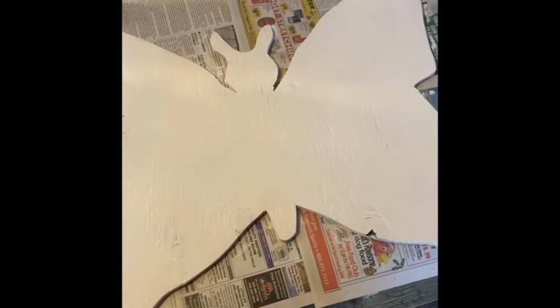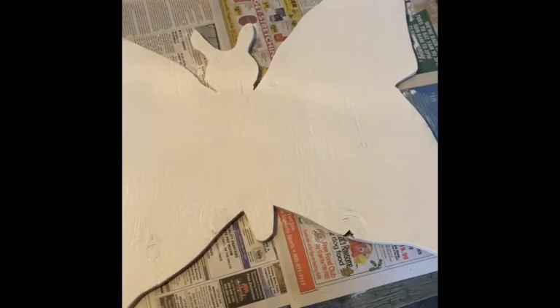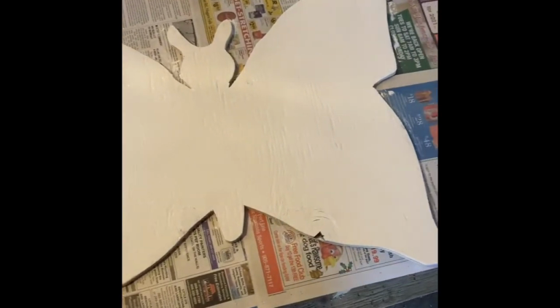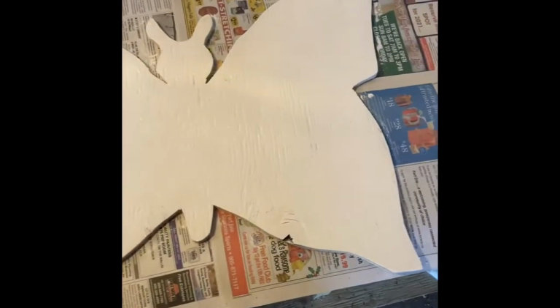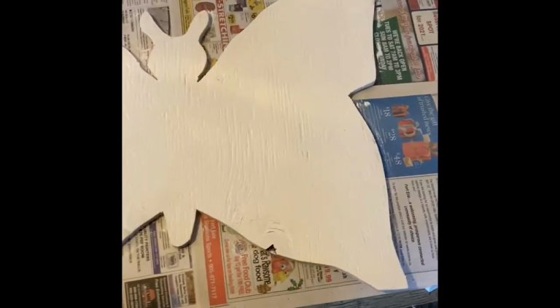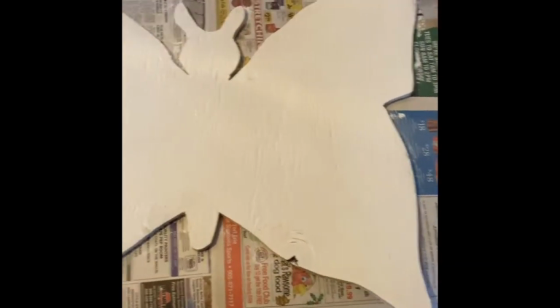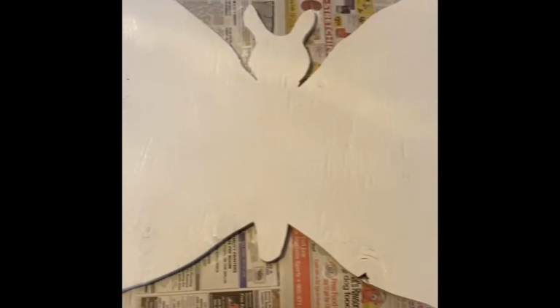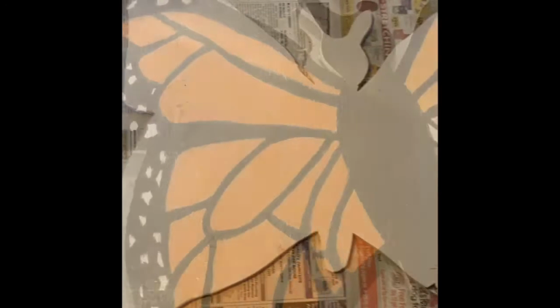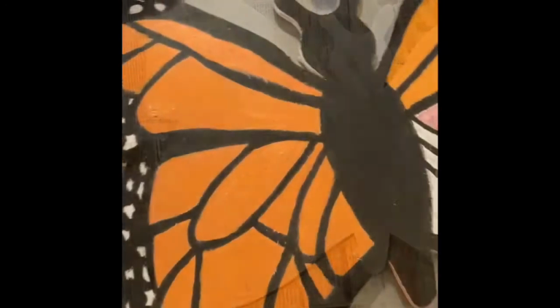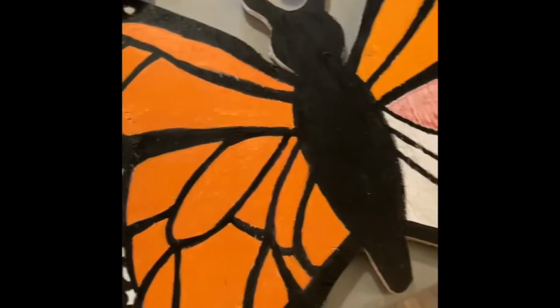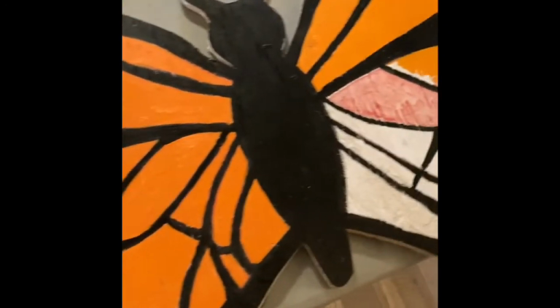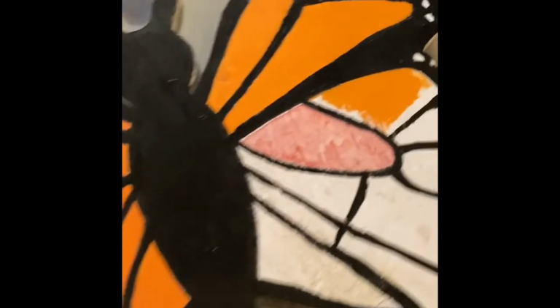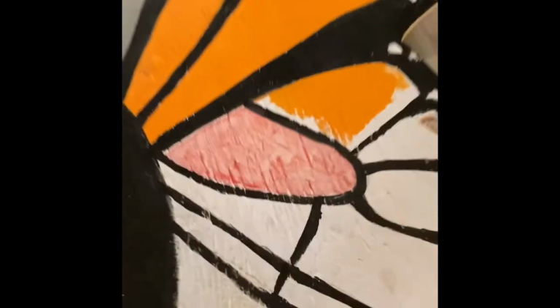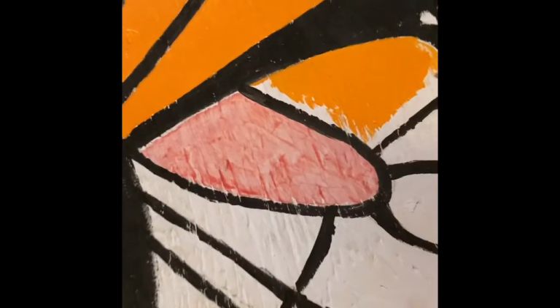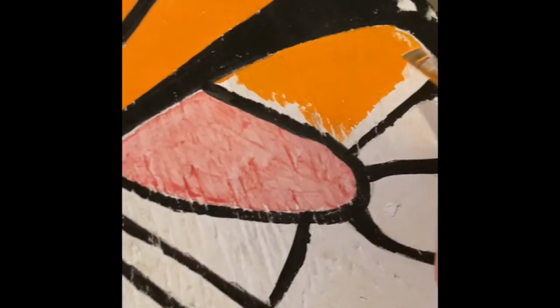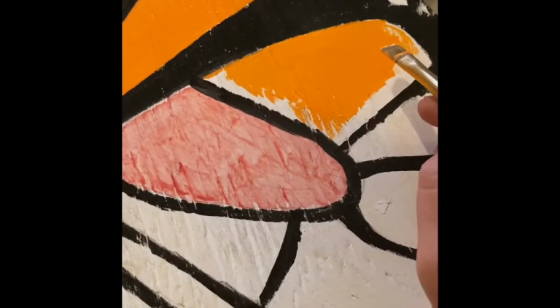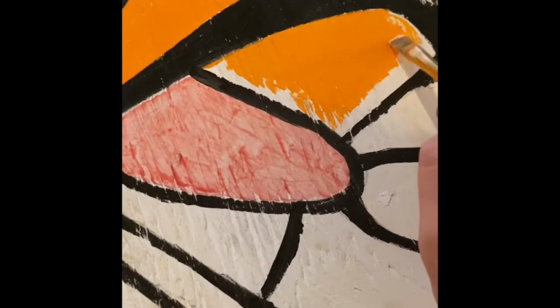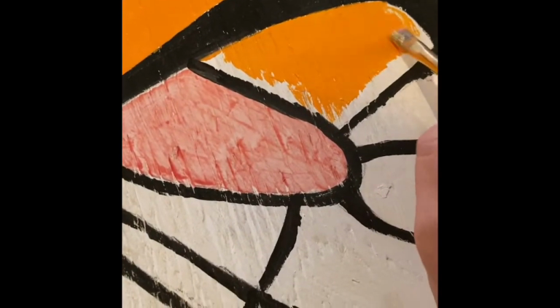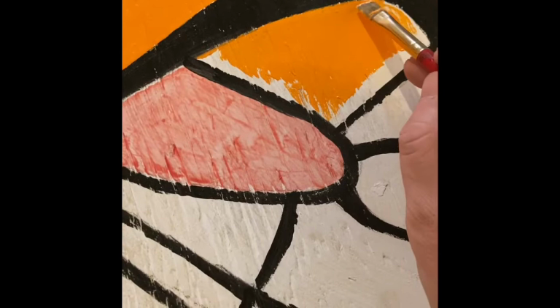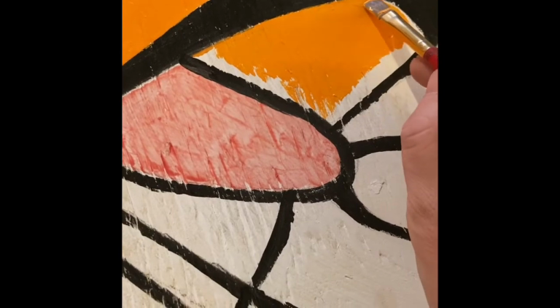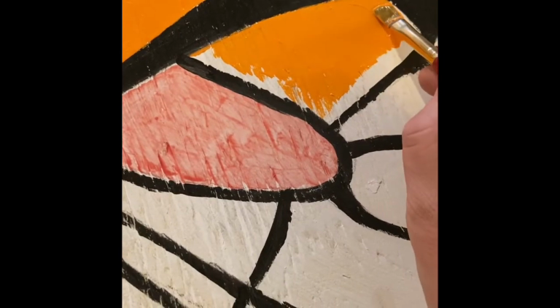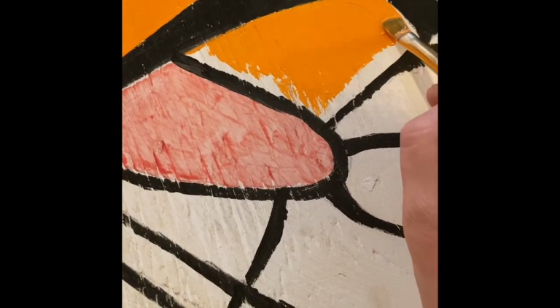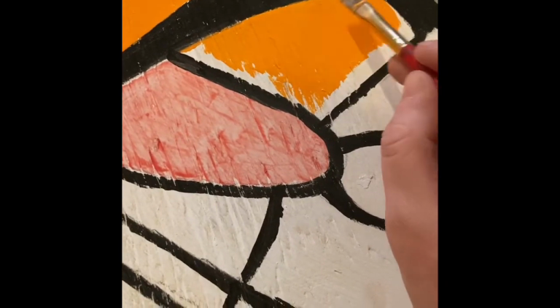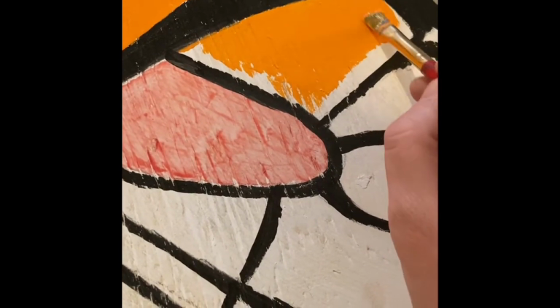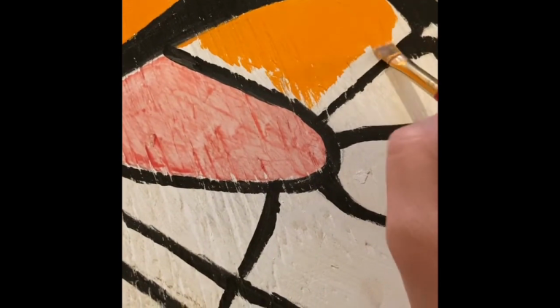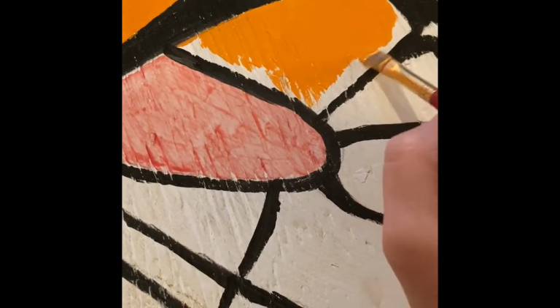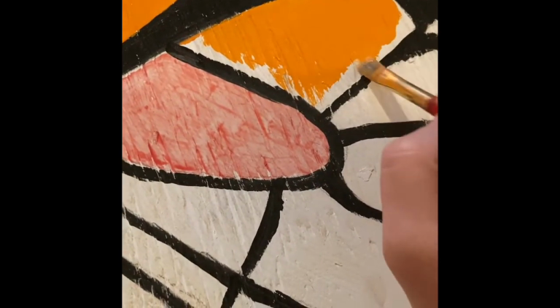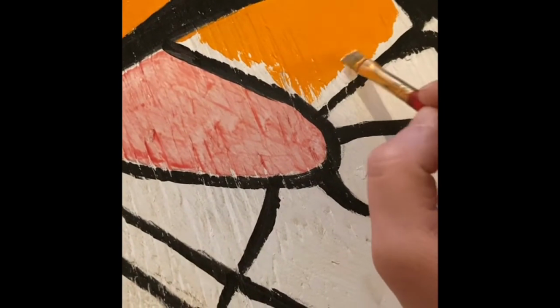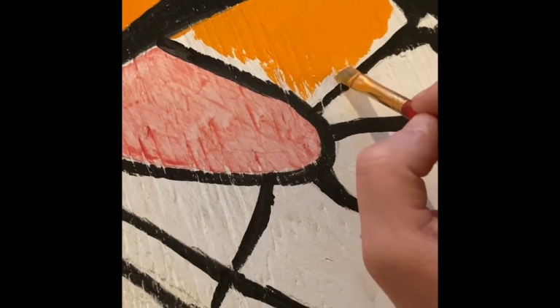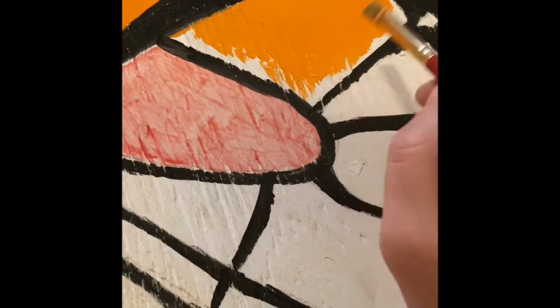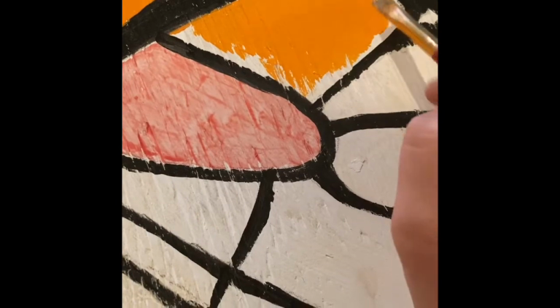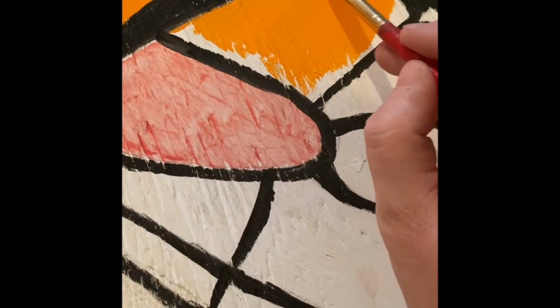Okay, this has been painted the first coat. I'll just go ahead and set it up again.